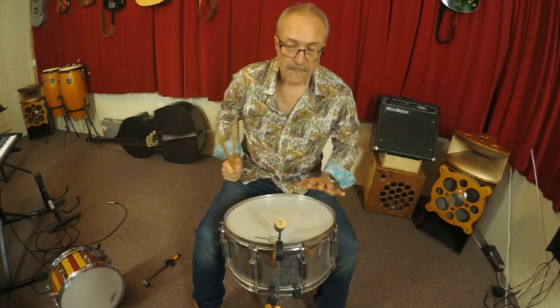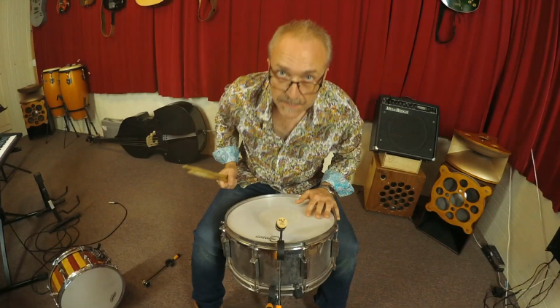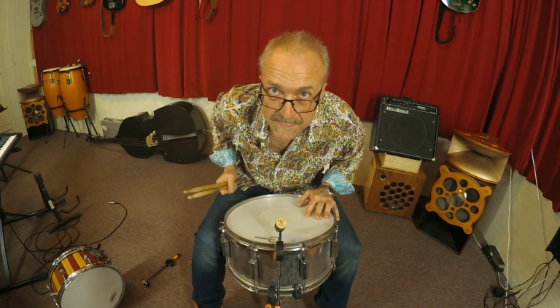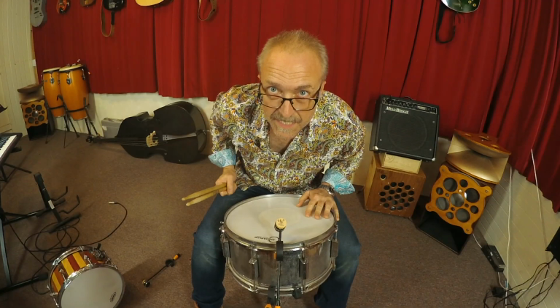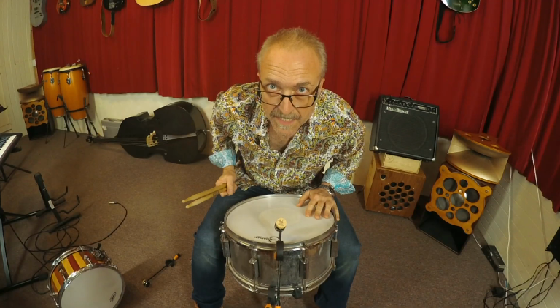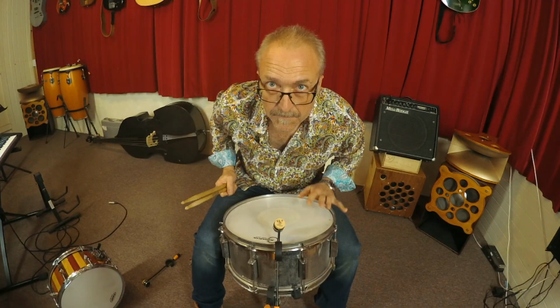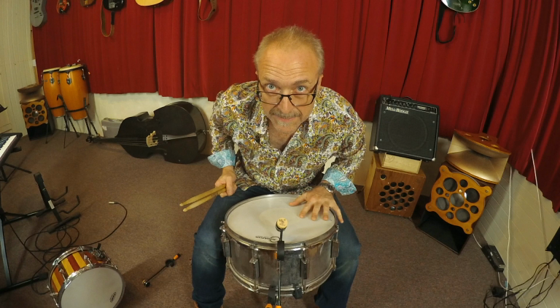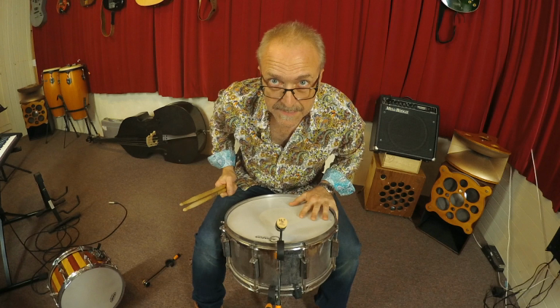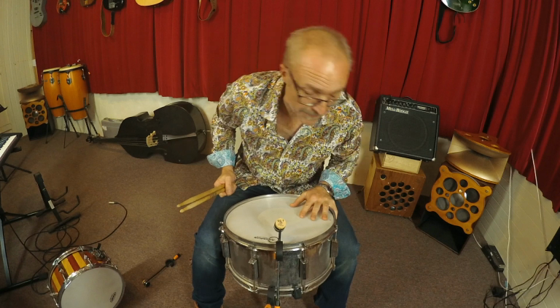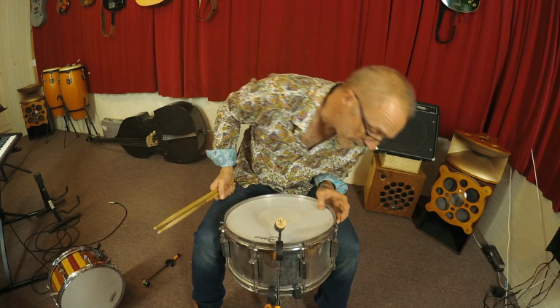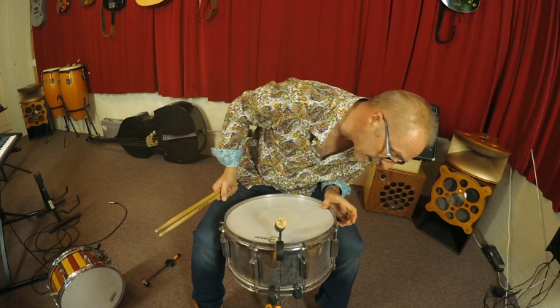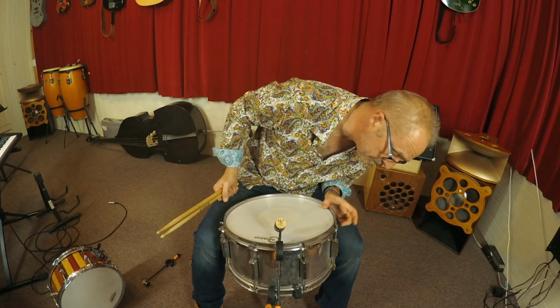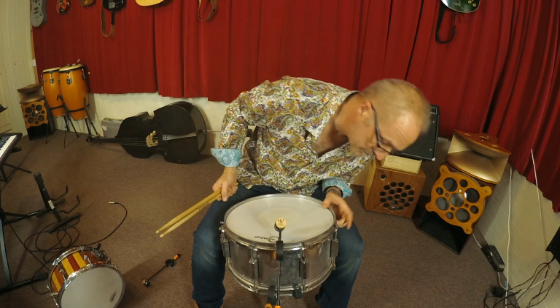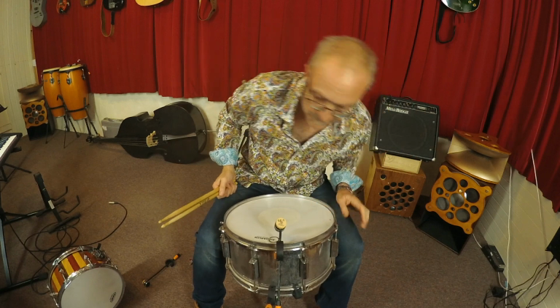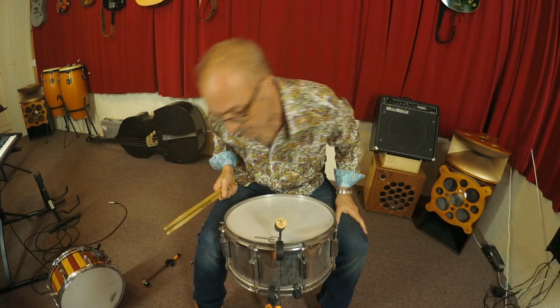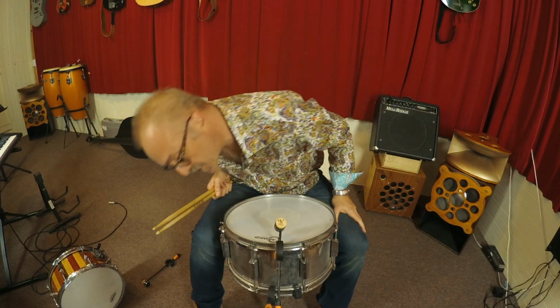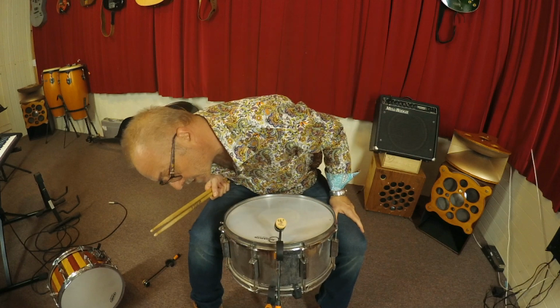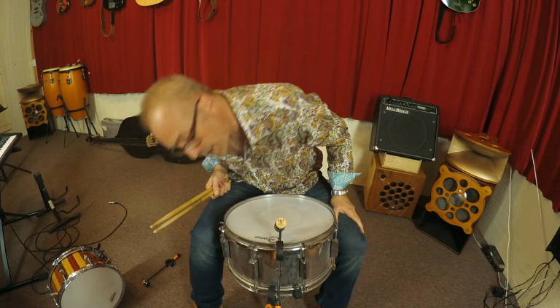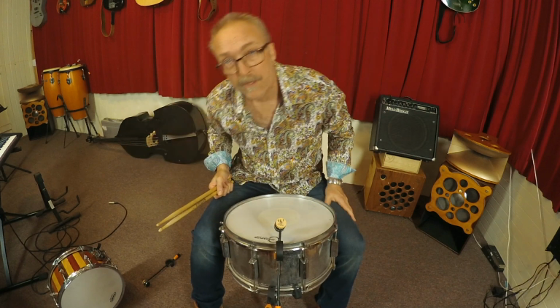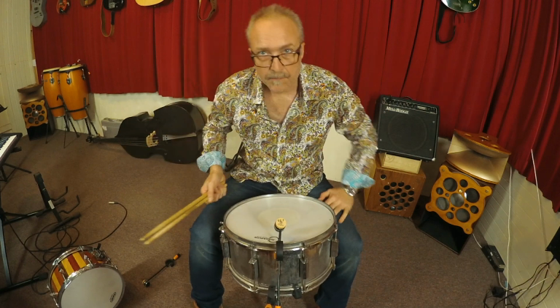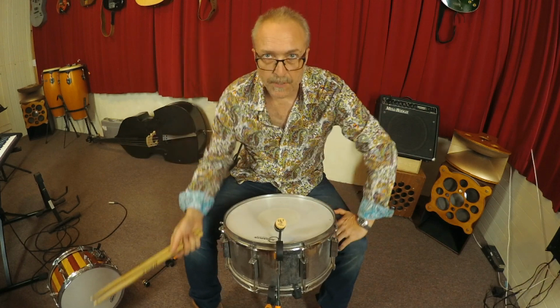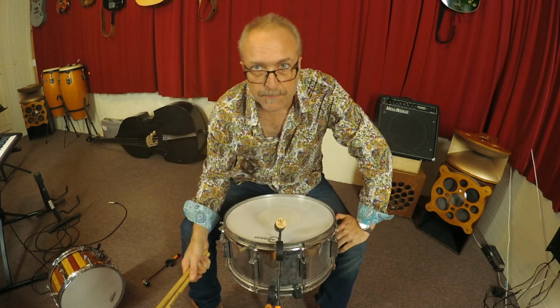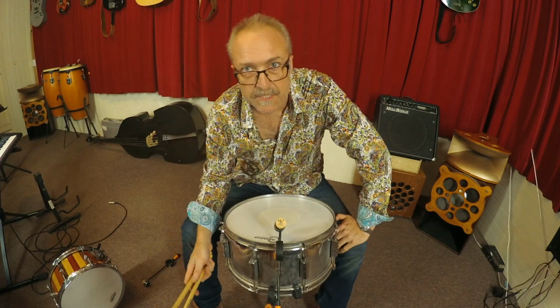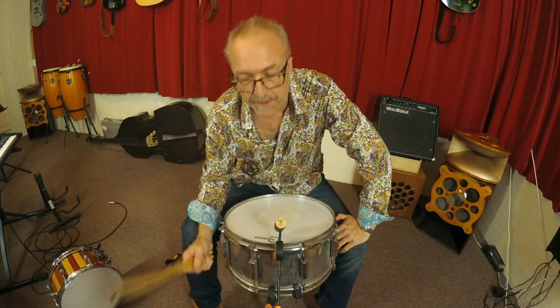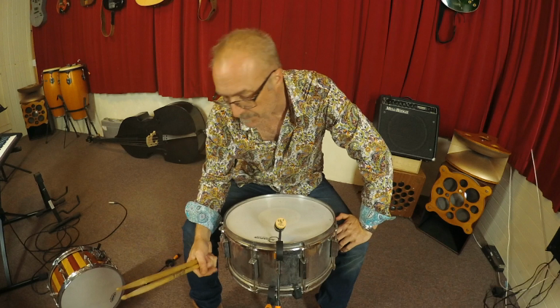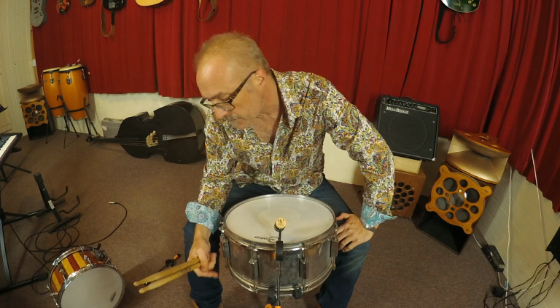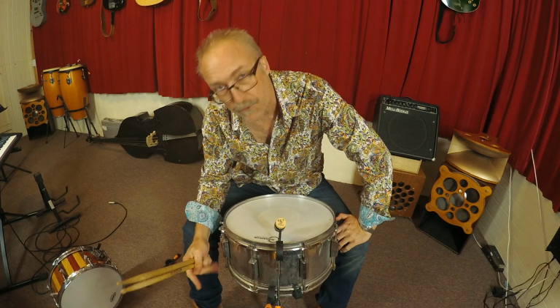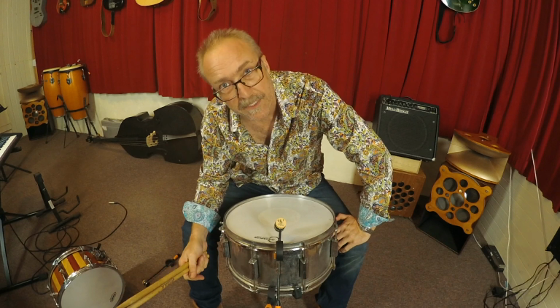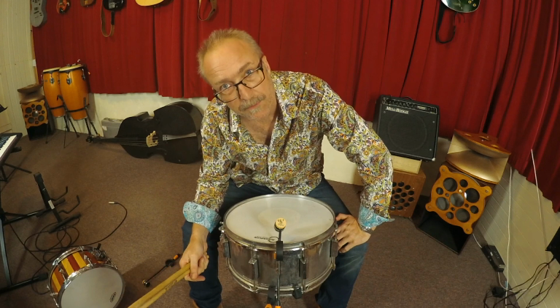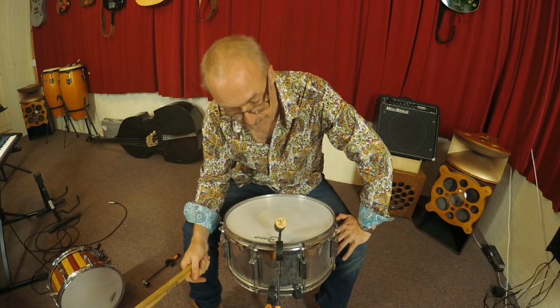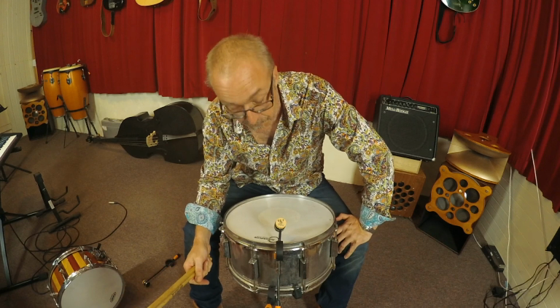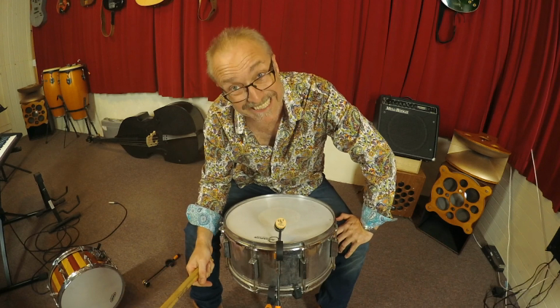This is a metal snare — it's an original Pearl Export snare, I think, with new springs on the bottom and new skins.